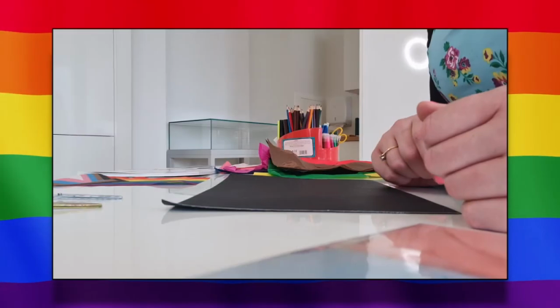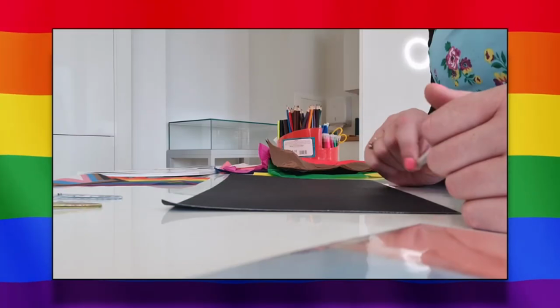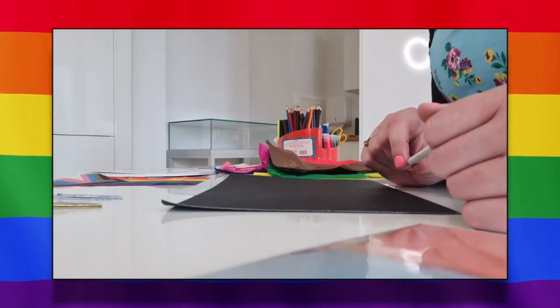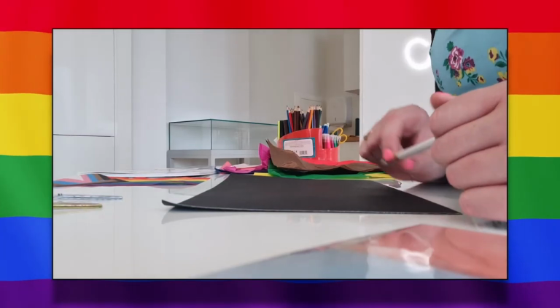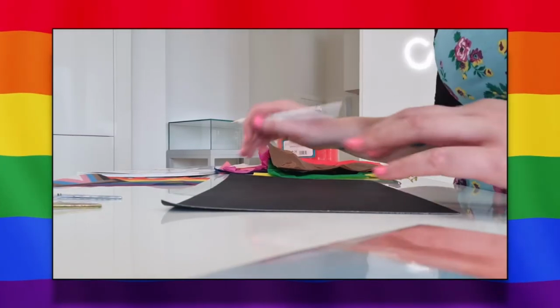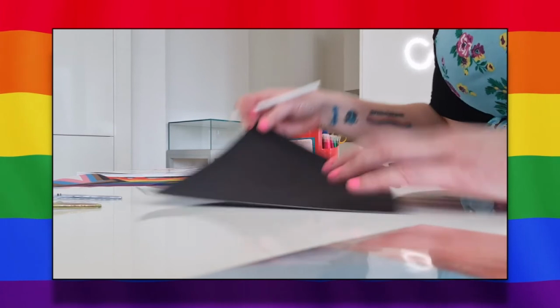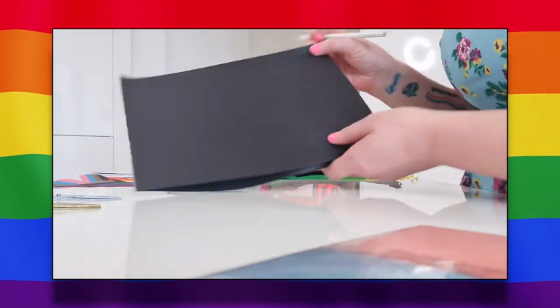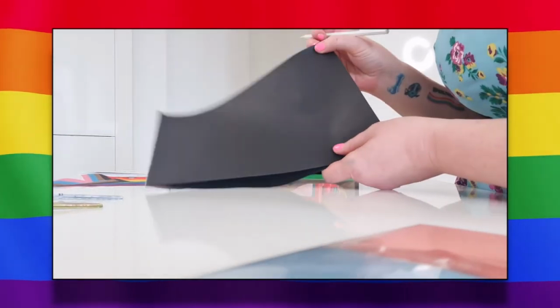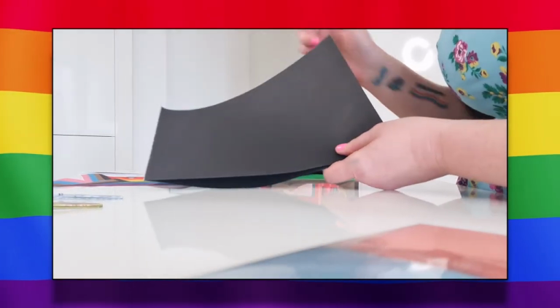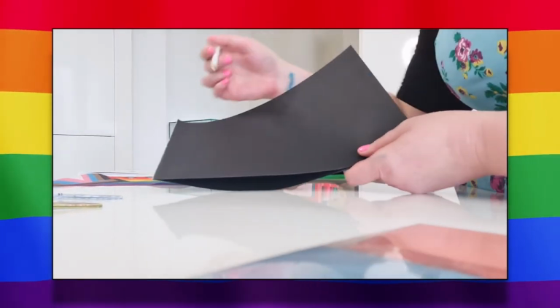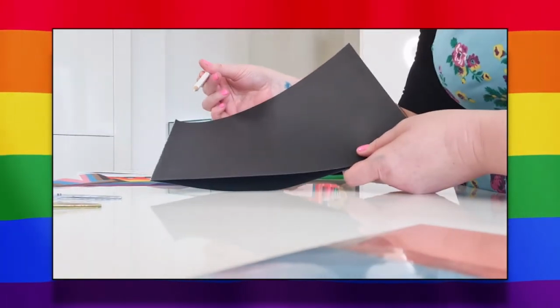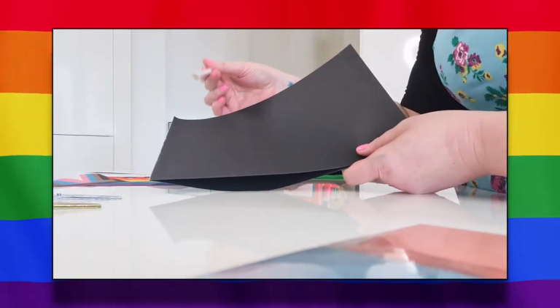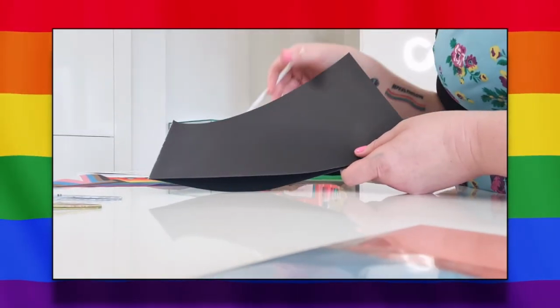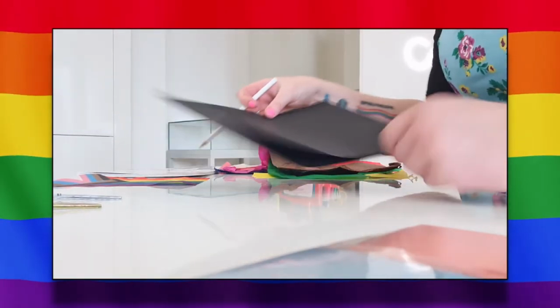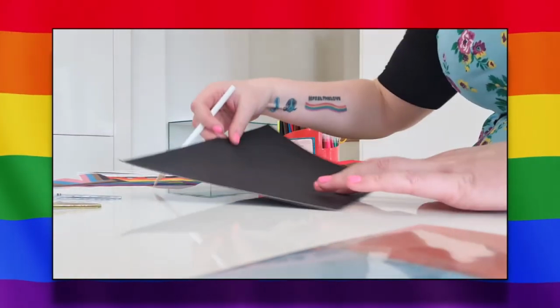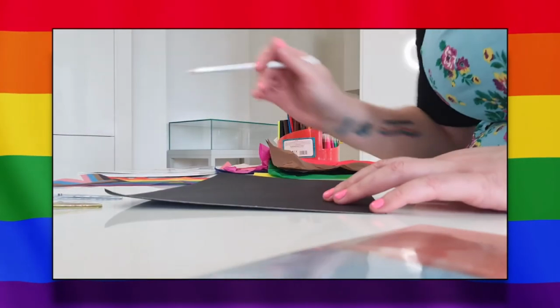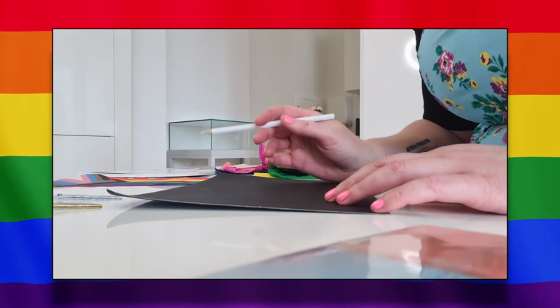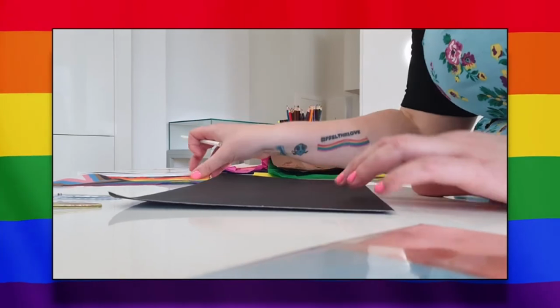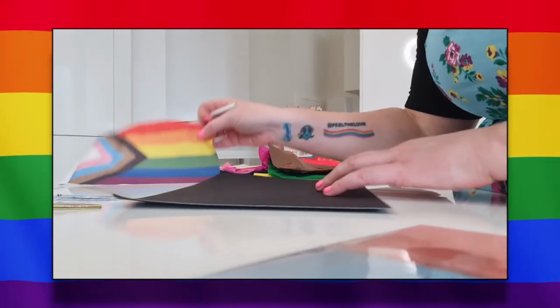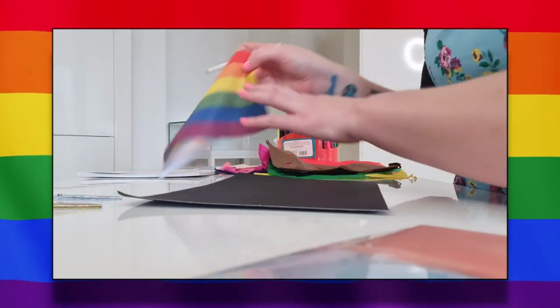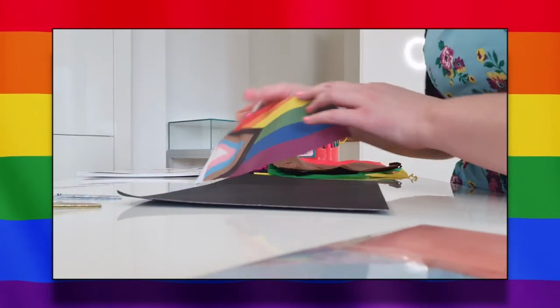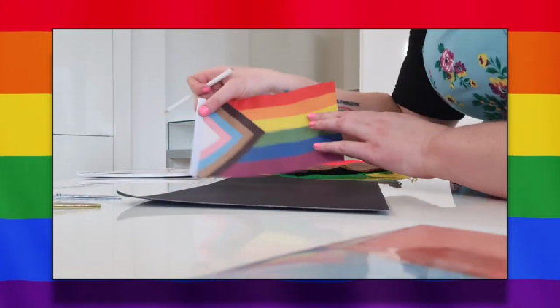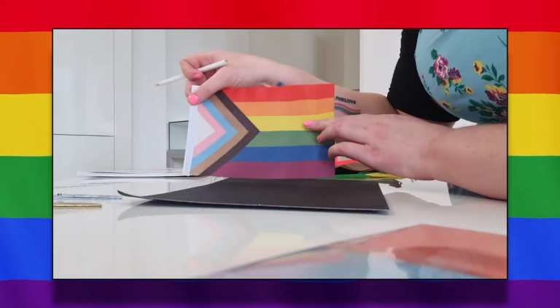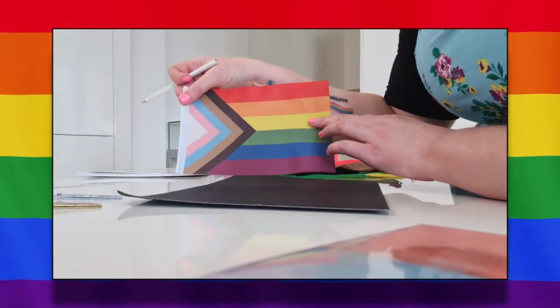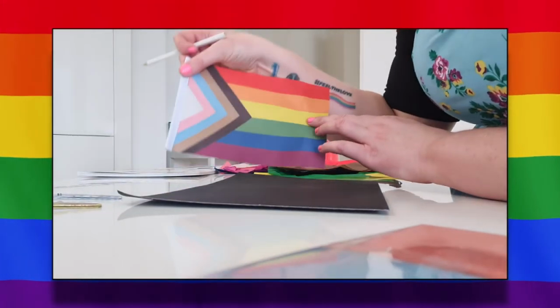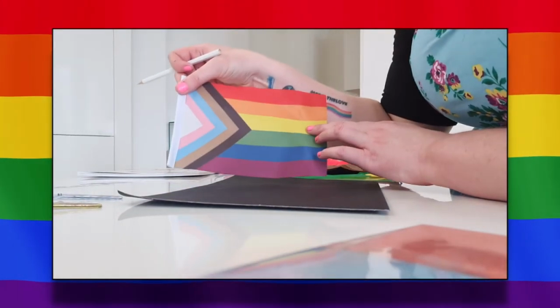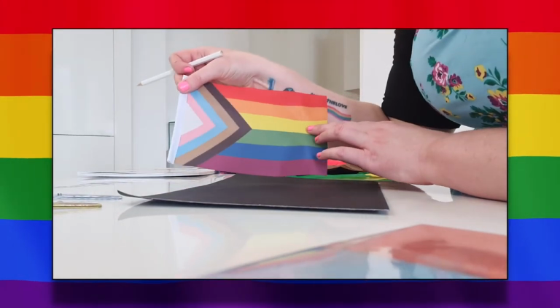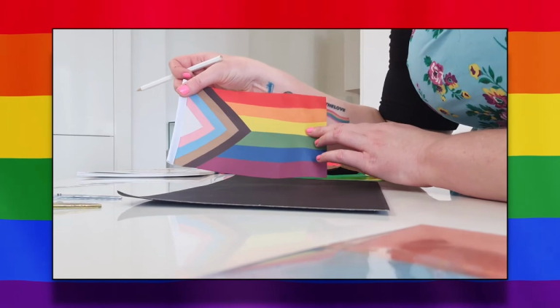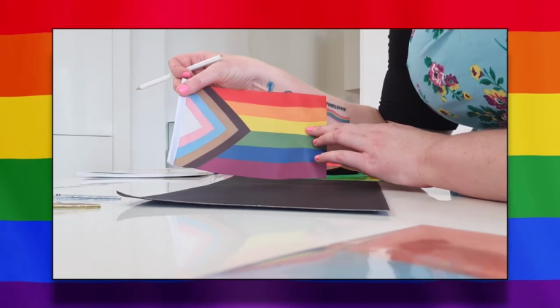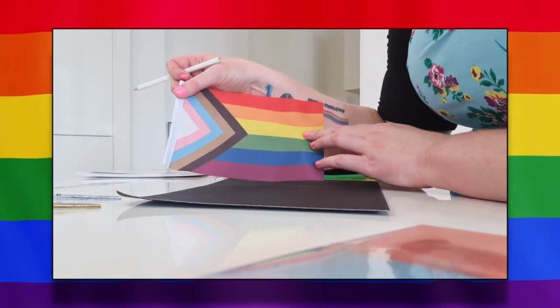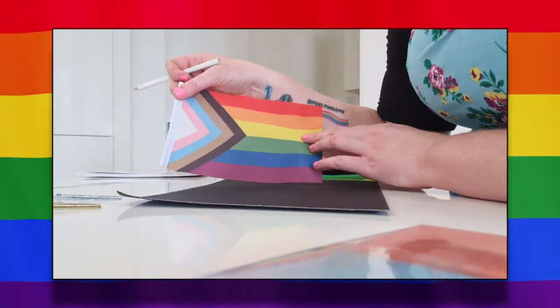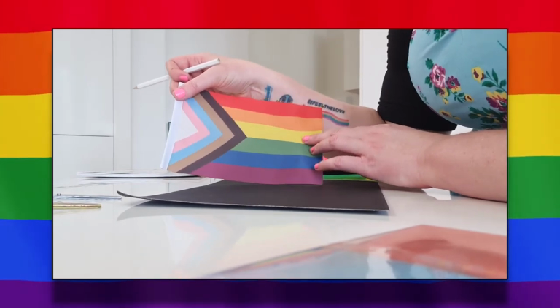The first step is to get our black piece of paper and ideally a white pencil and a ruler. We're just literally going to sketch out the outline of the pride flag. Once we've got that basis, we can start adding the colors.